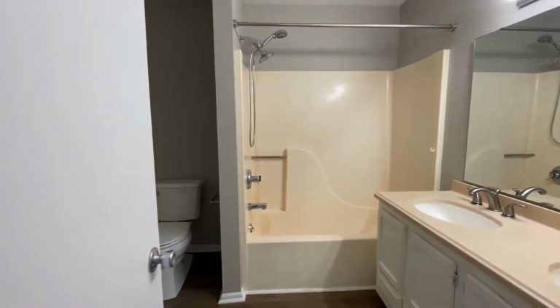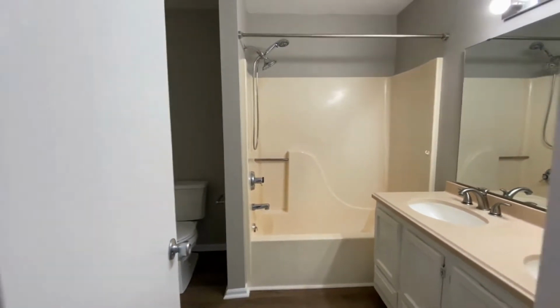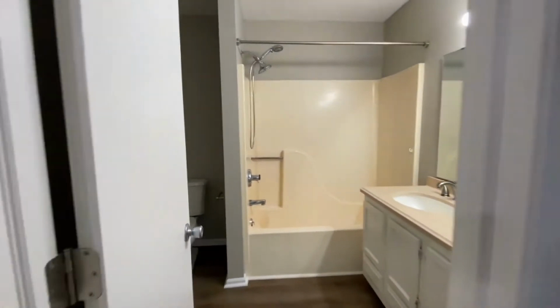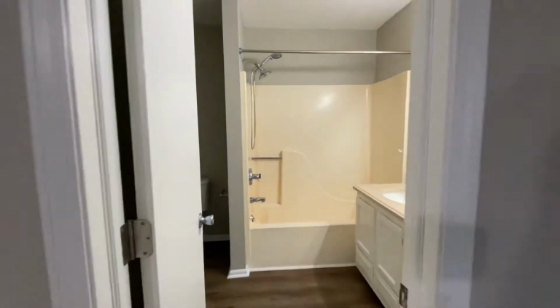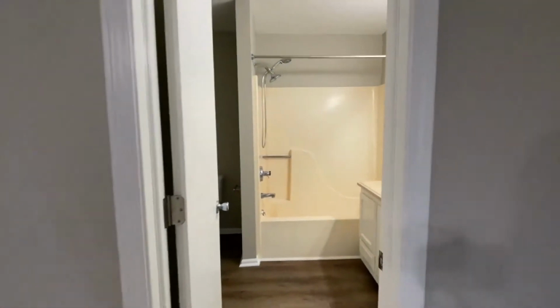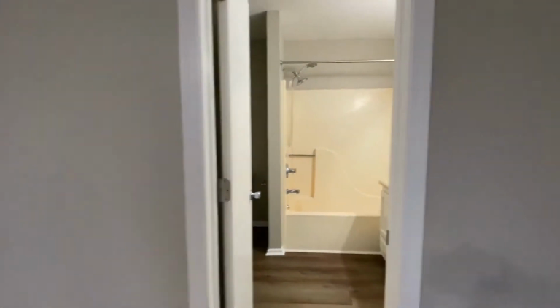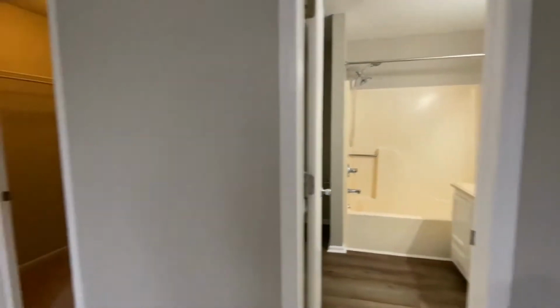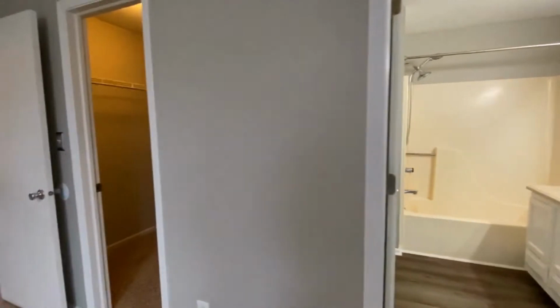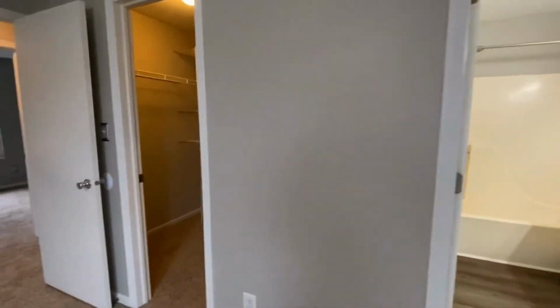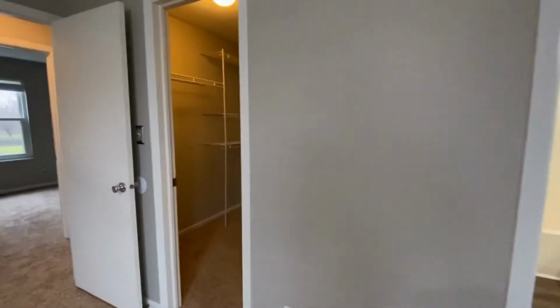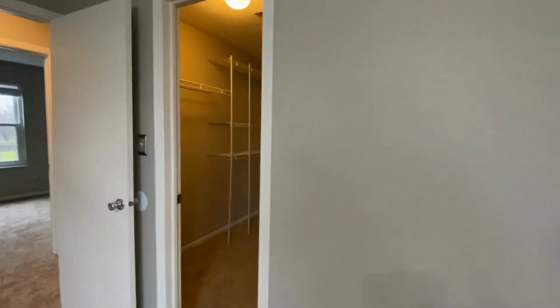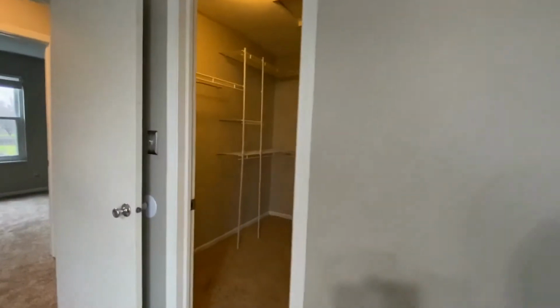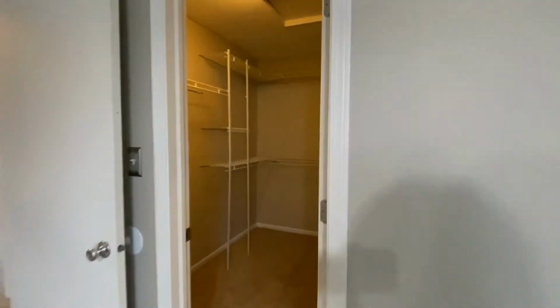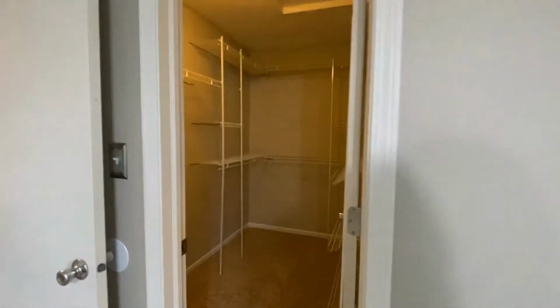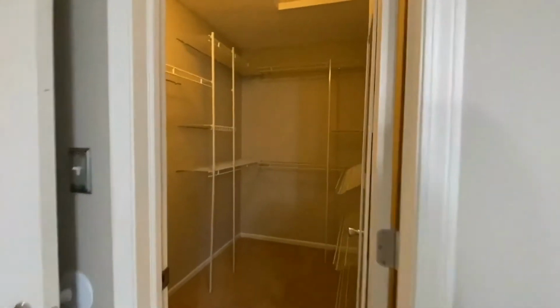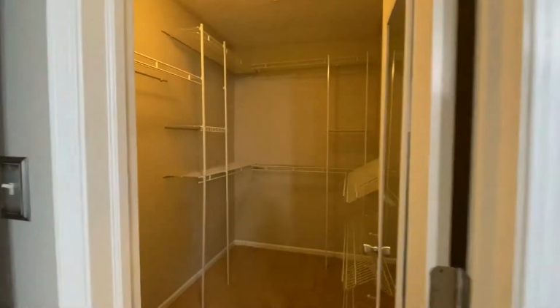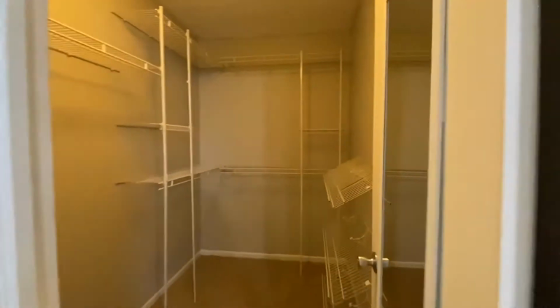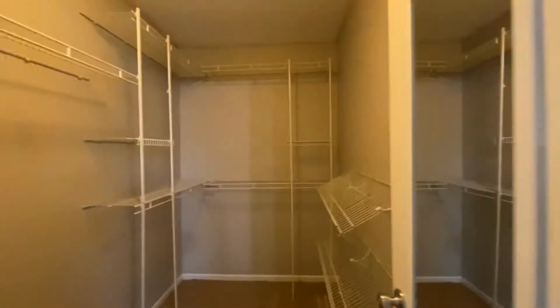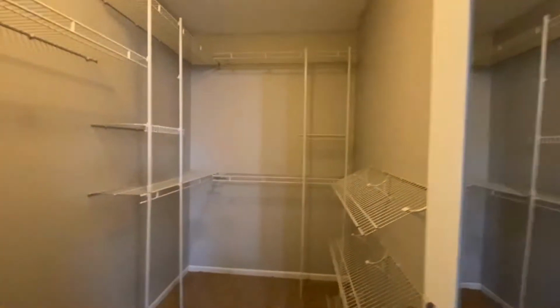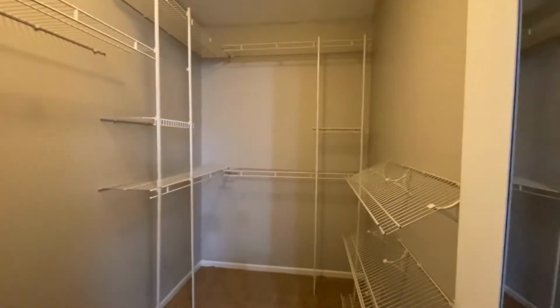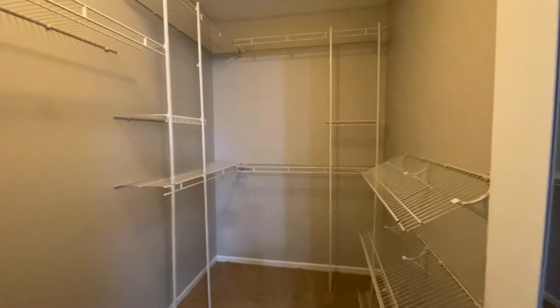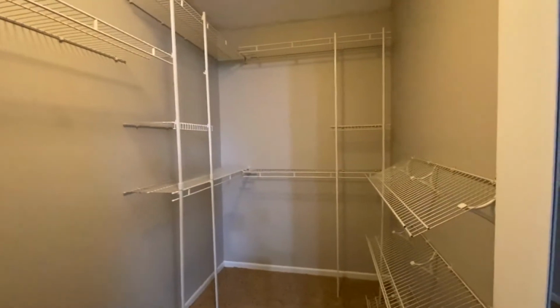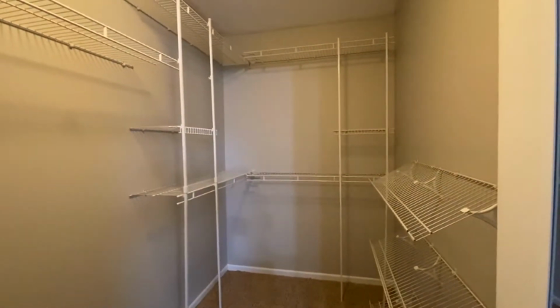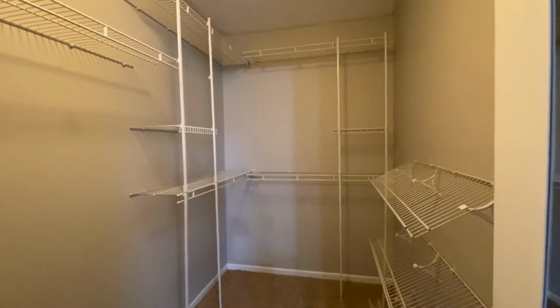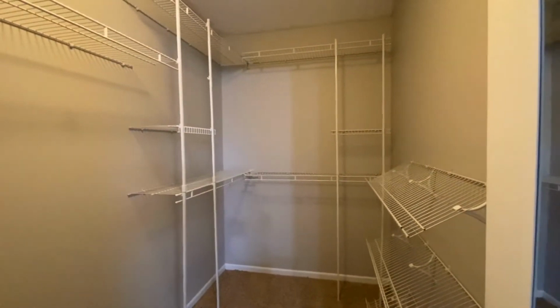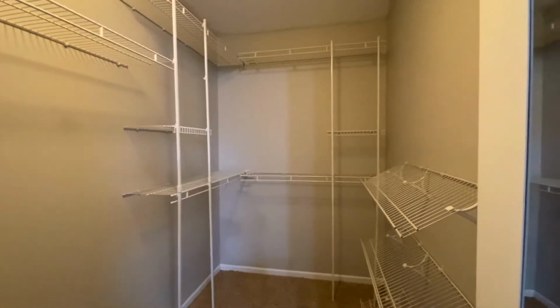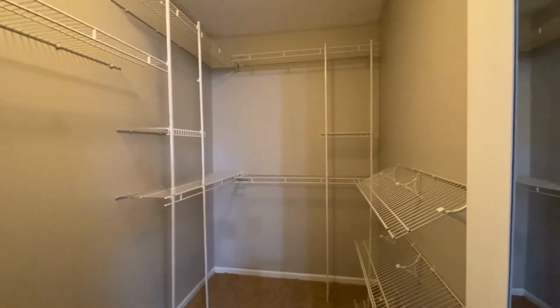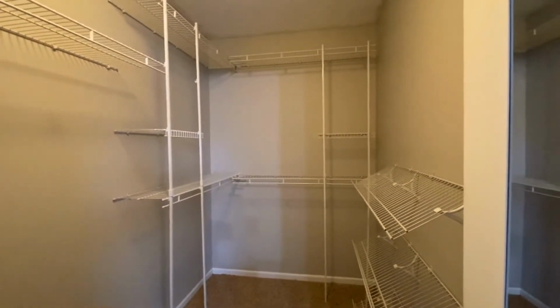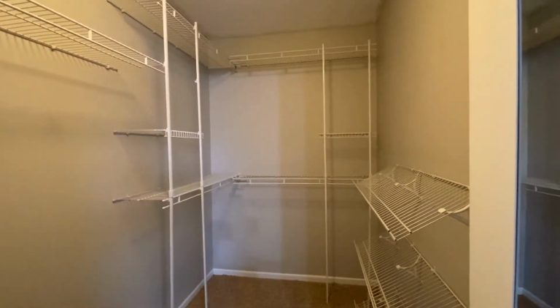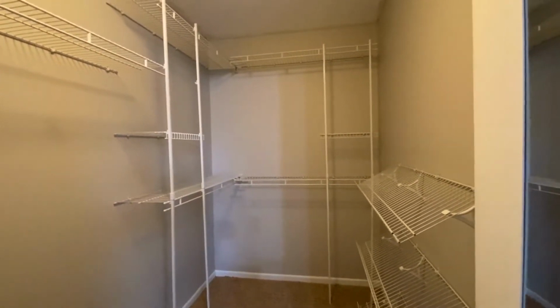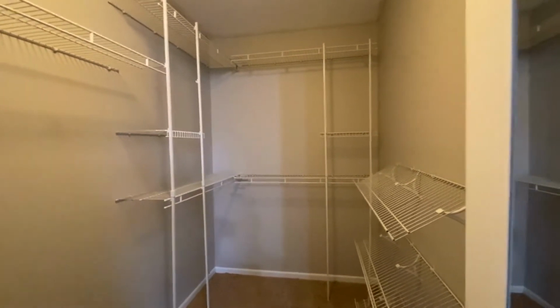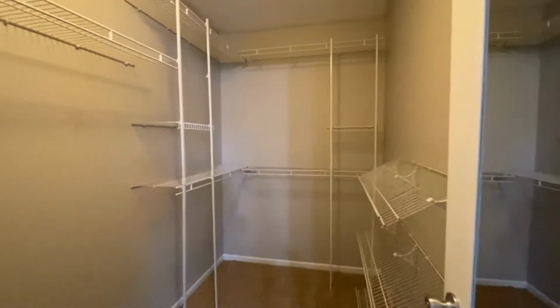Backing out of the bathroom, right here to the left is a large walk-in closet. Look at all this shelving — this is a very large walk-in closet in the master bedroom.